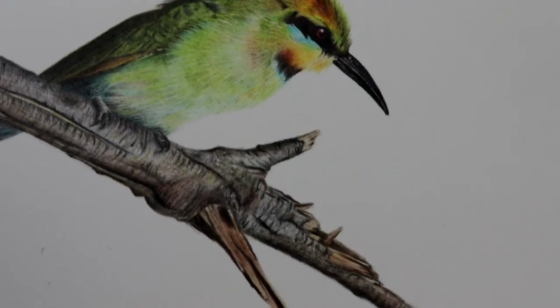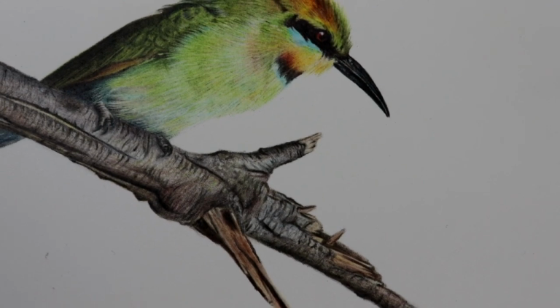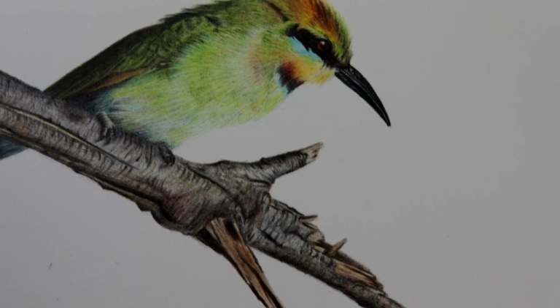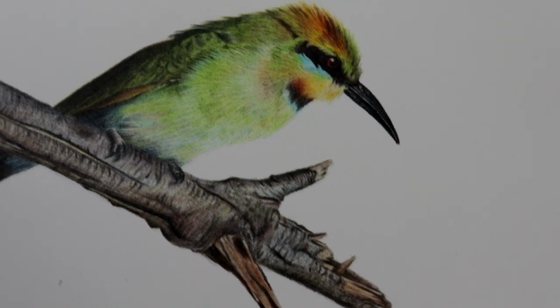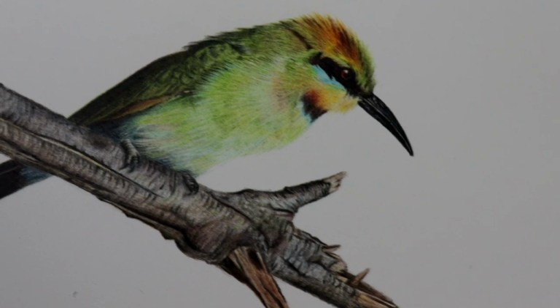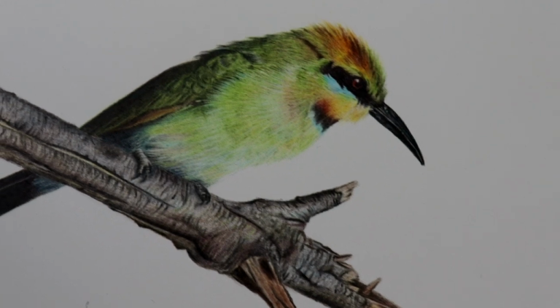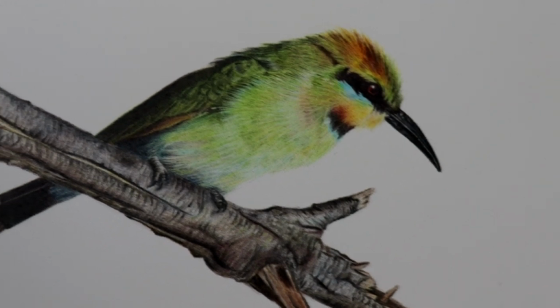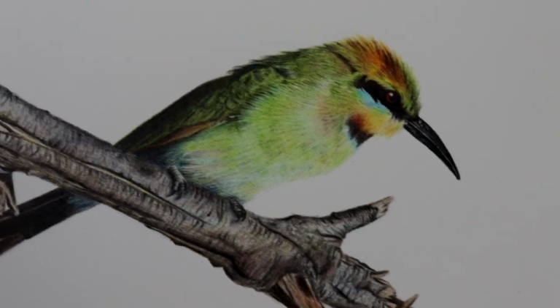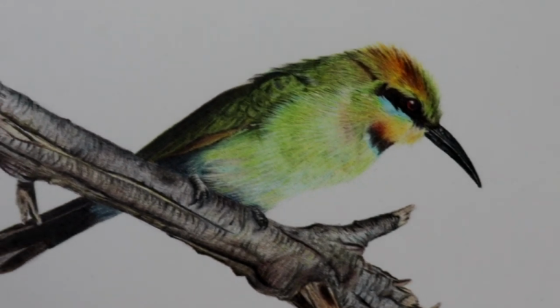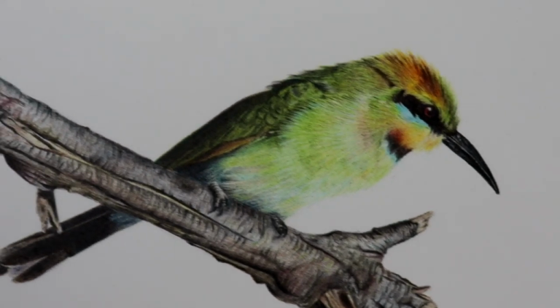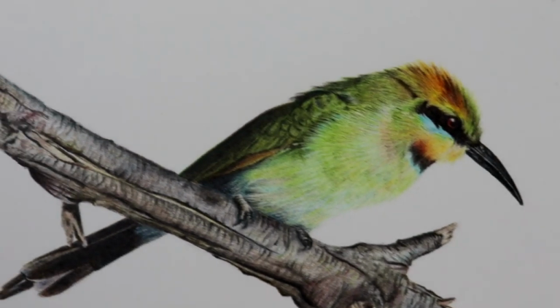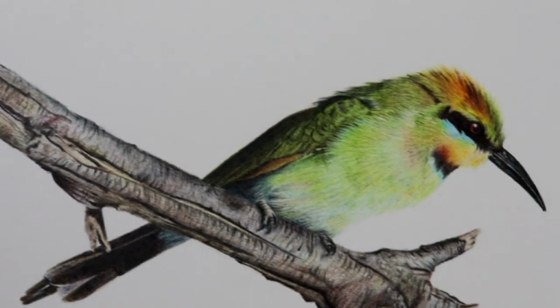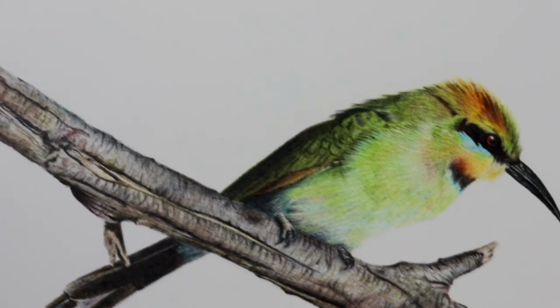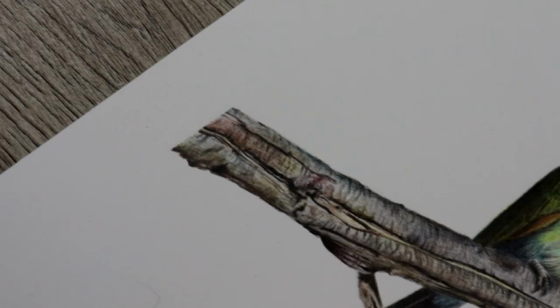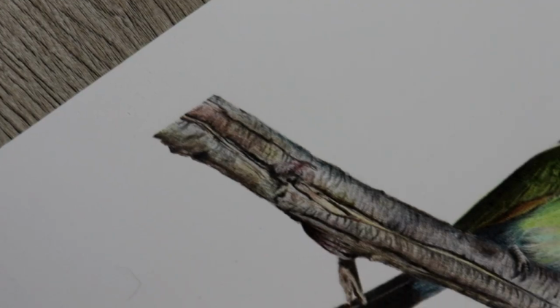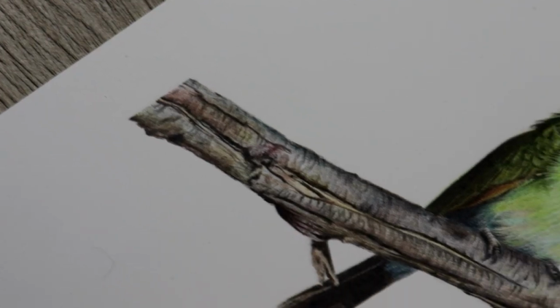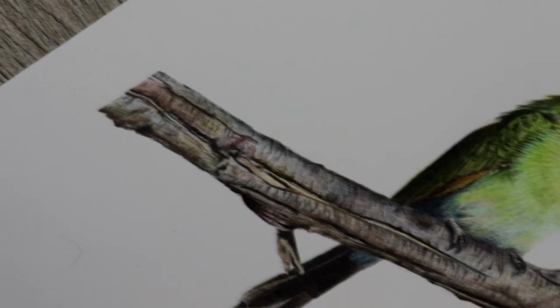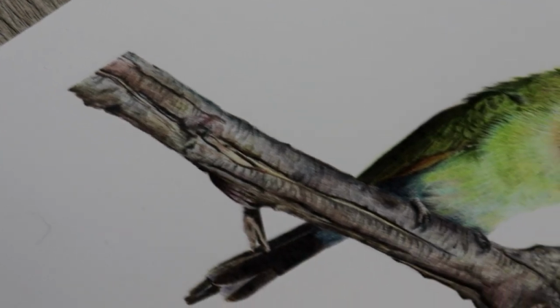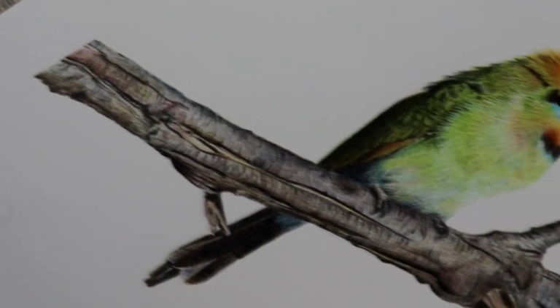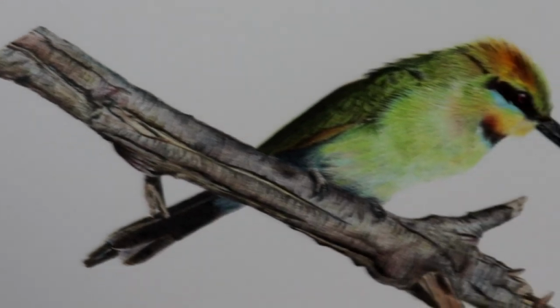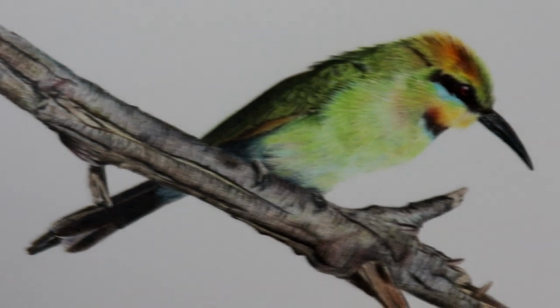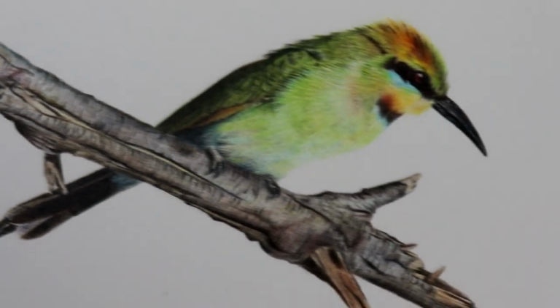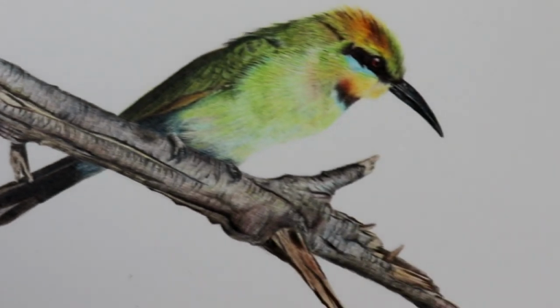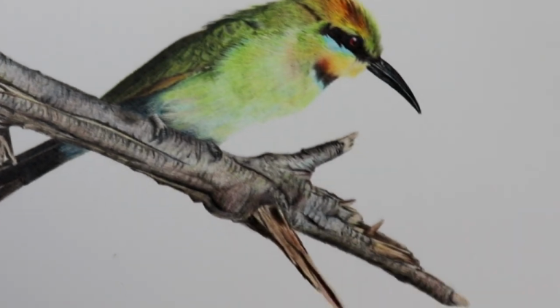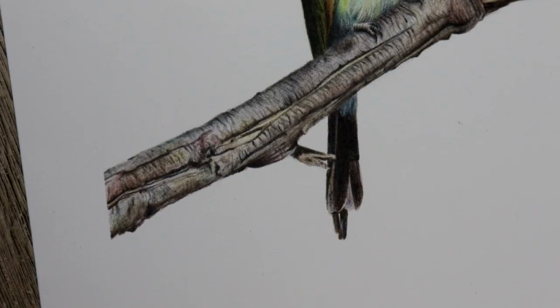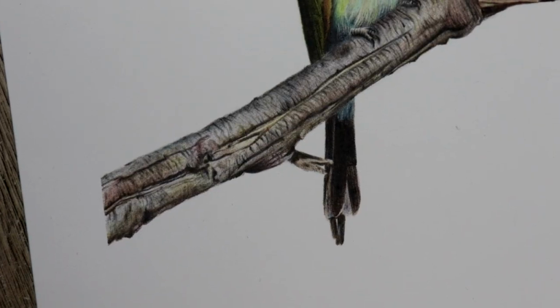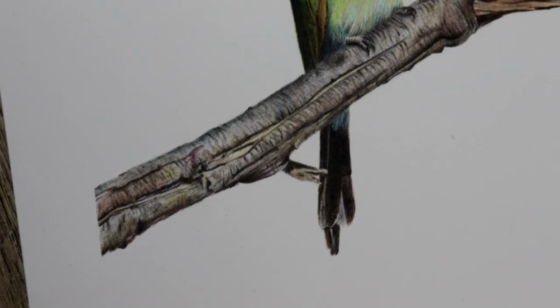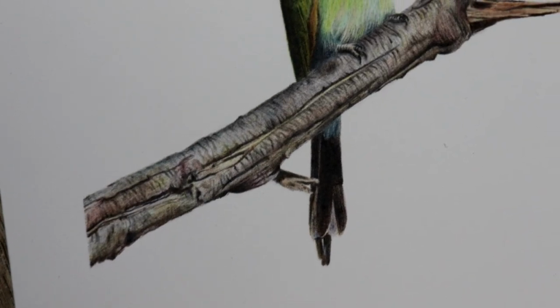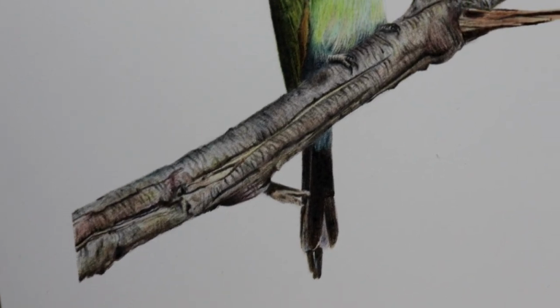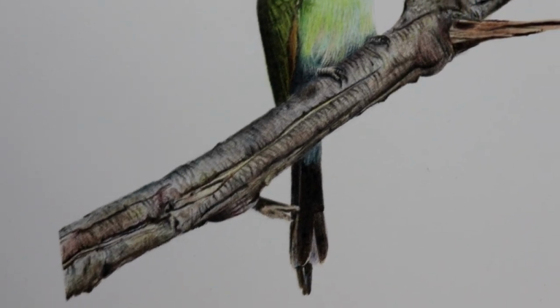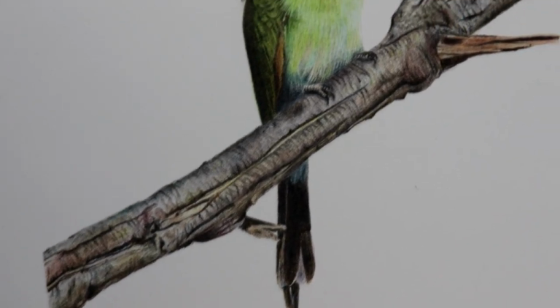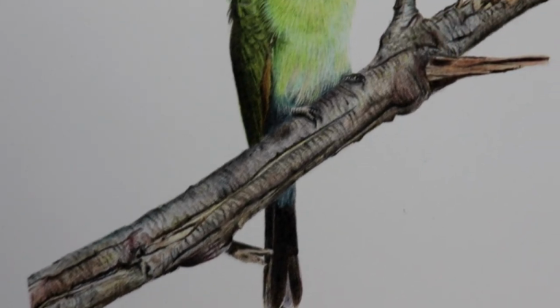This is the final result. I really hope that you like this video — please give me a like and subscribe, and let me know in the comments below what you think of my rainbow bee eater. I'll see you in the next video. Keep drawing guys, bye!